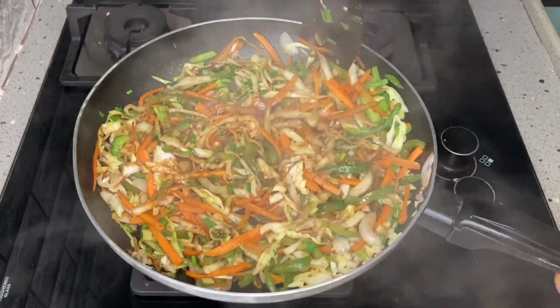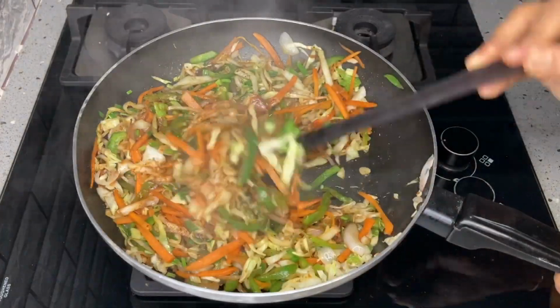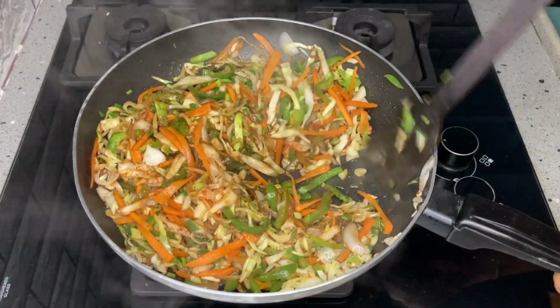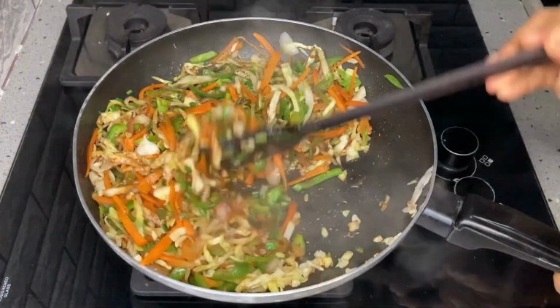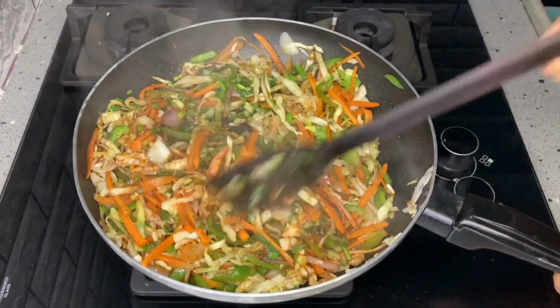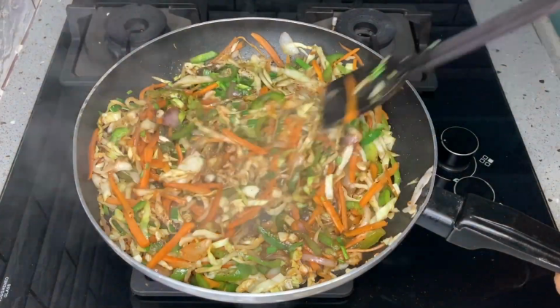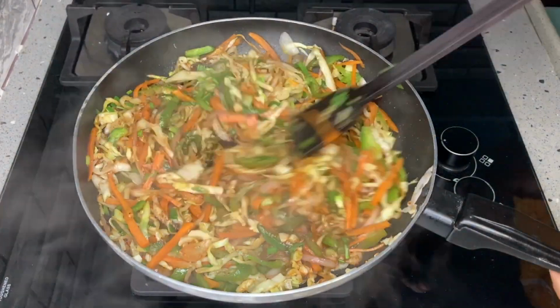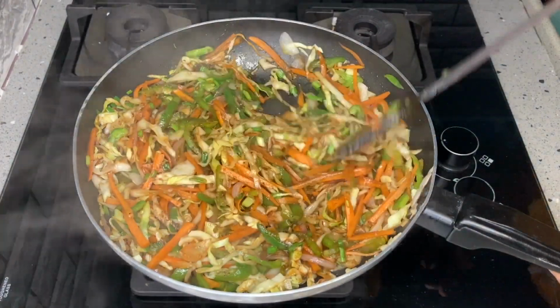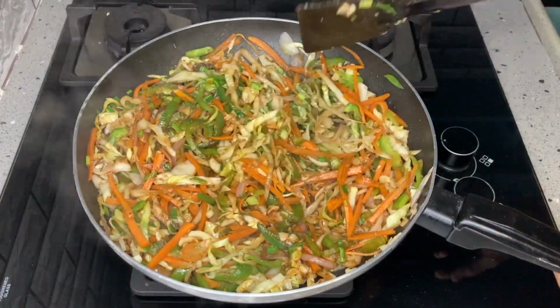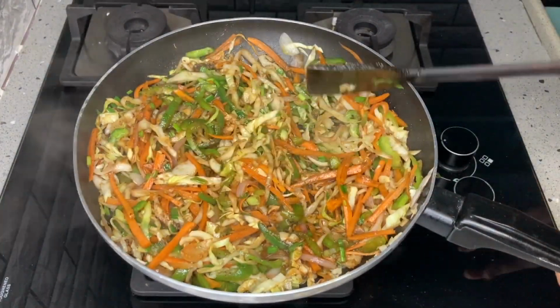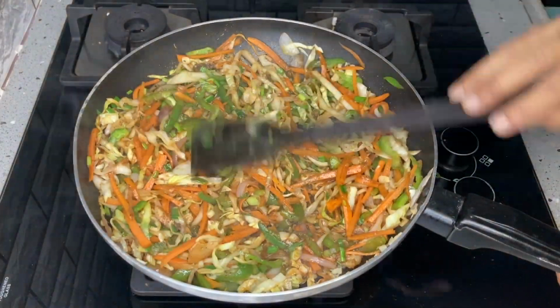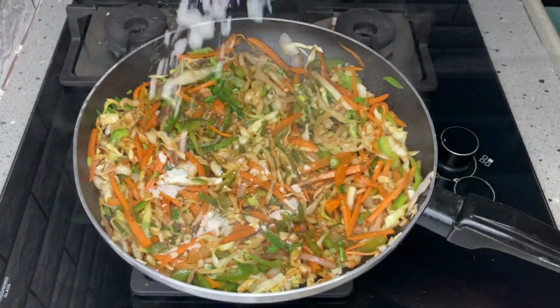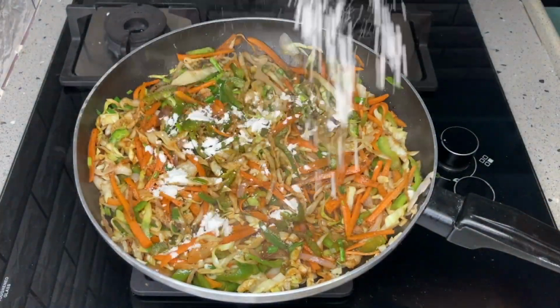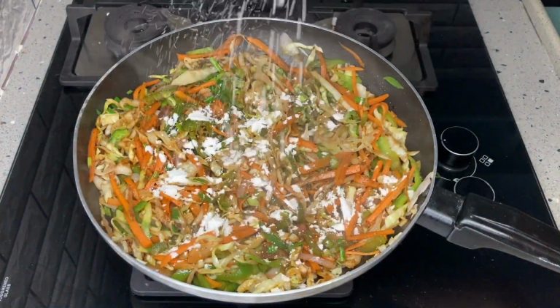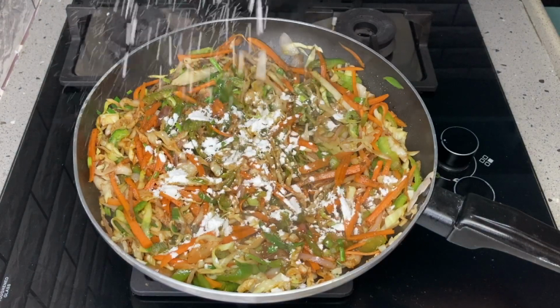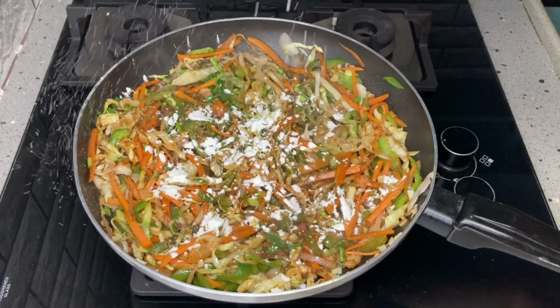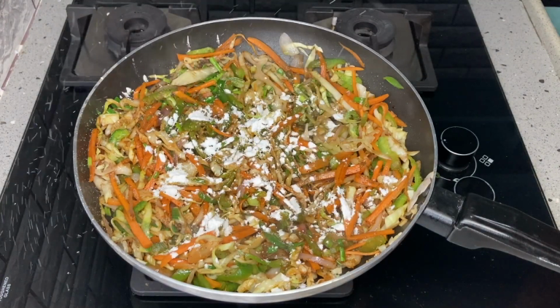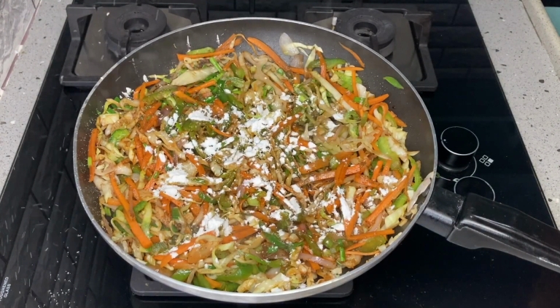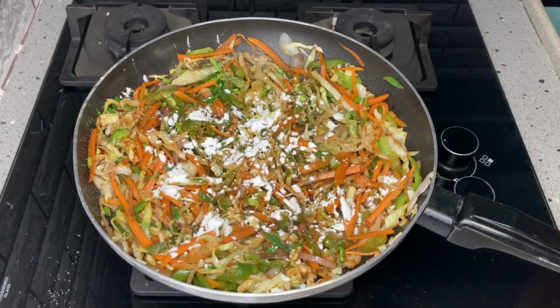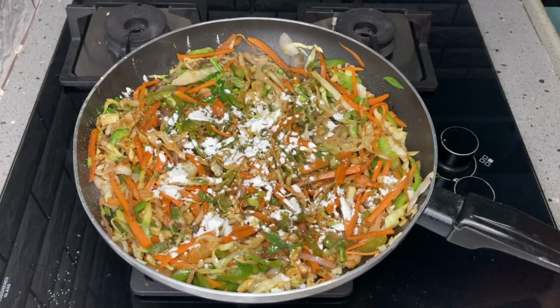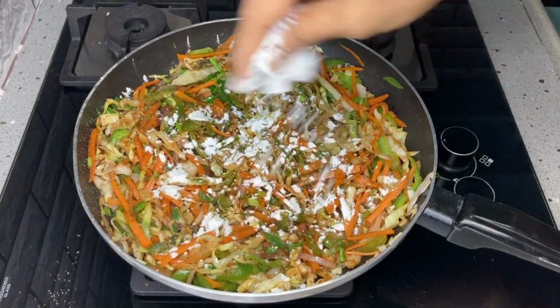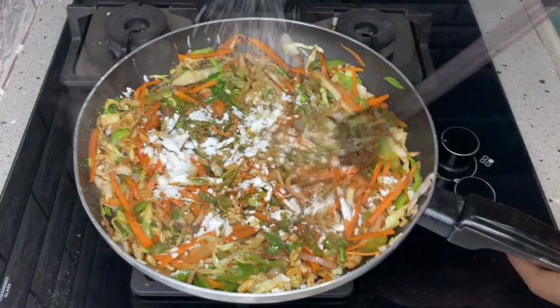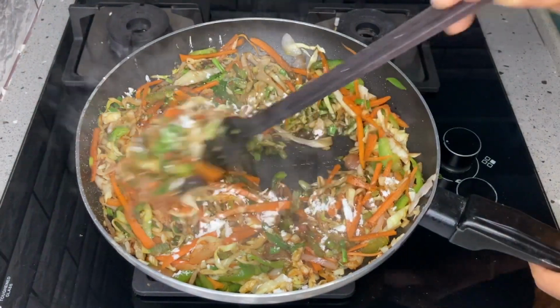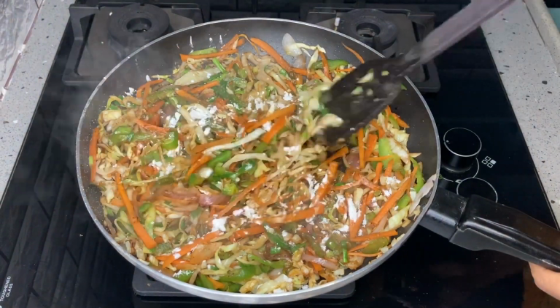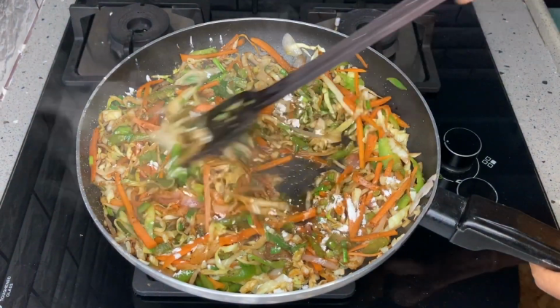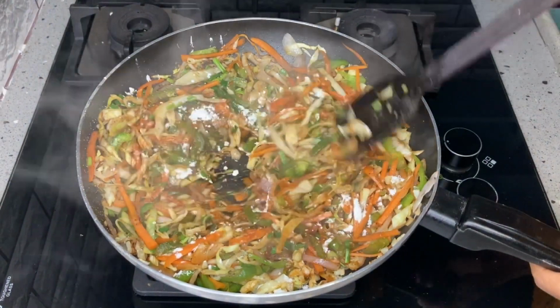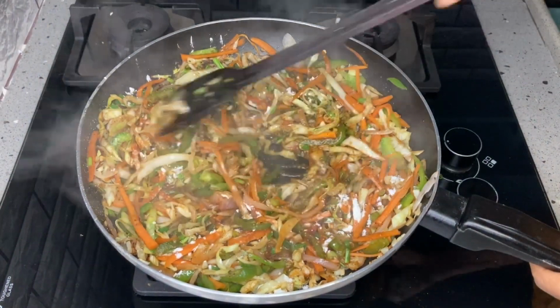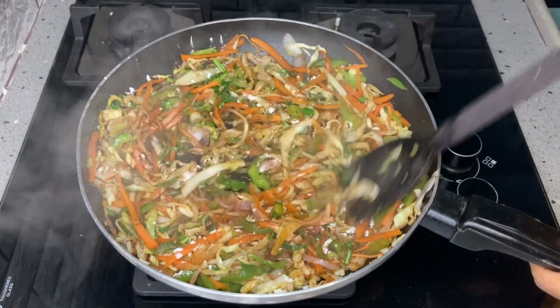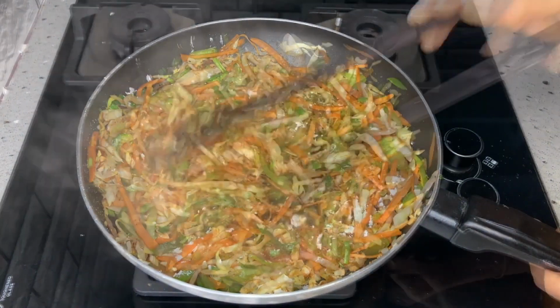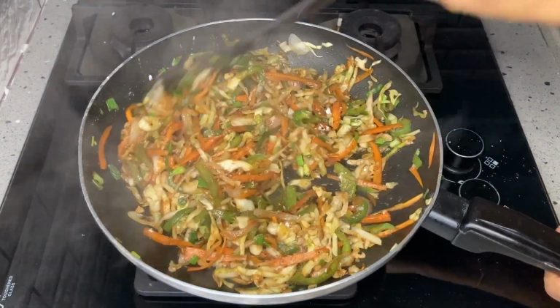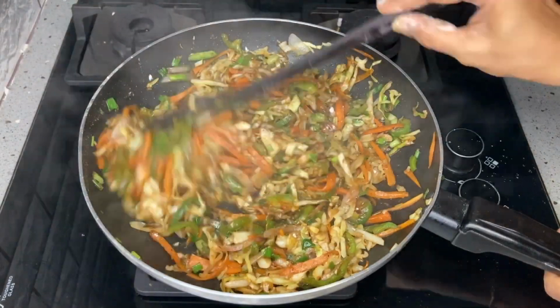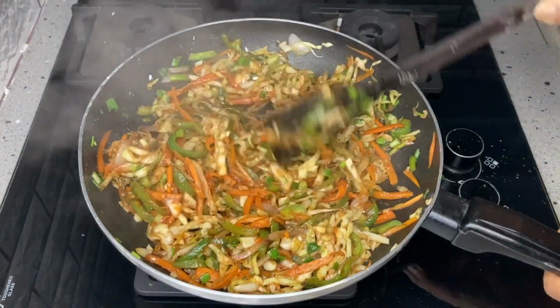After mixing, add 1 spoon of corn flour. The corn flour will absorb the moisture from the filling.